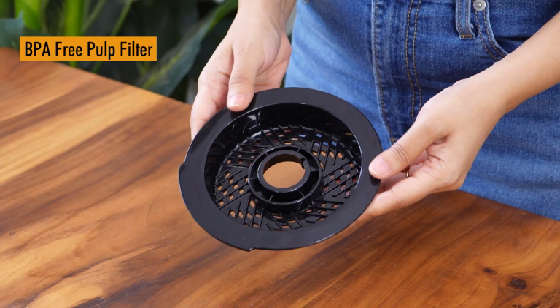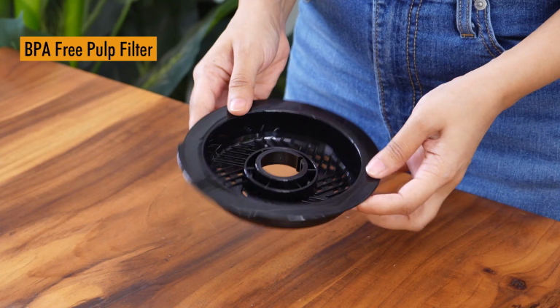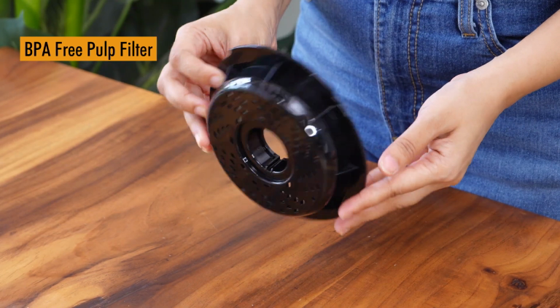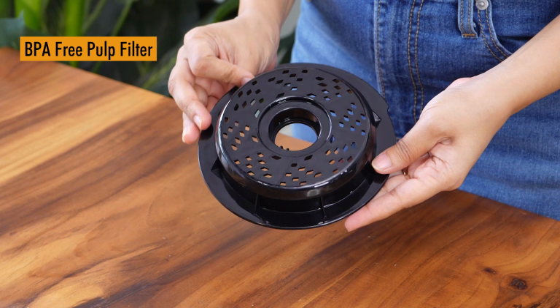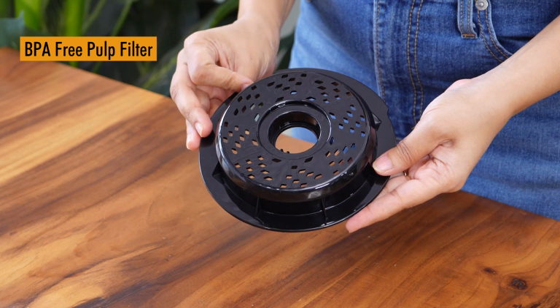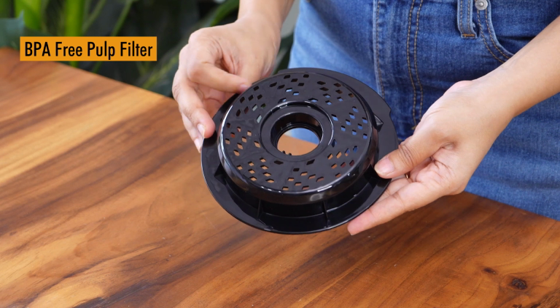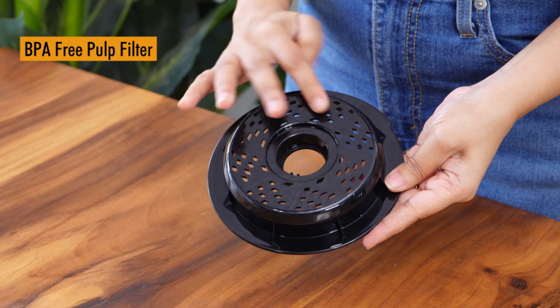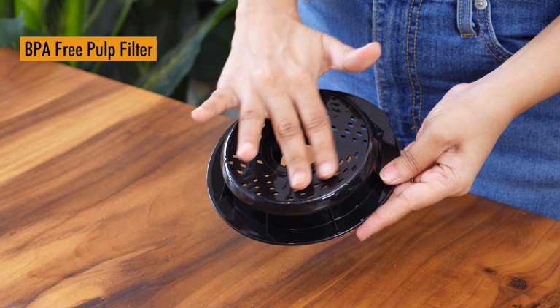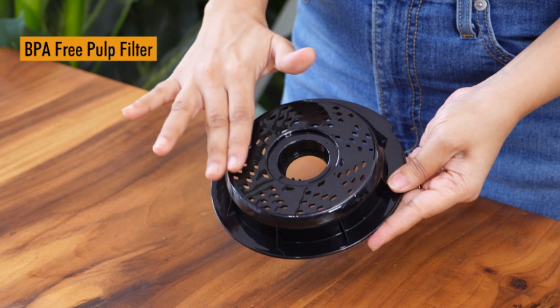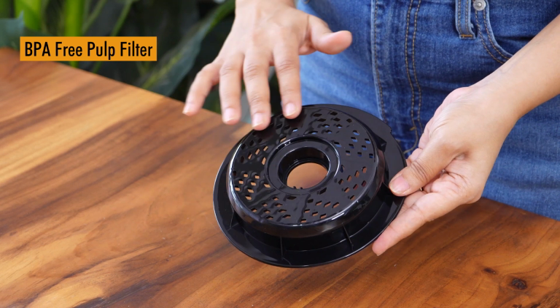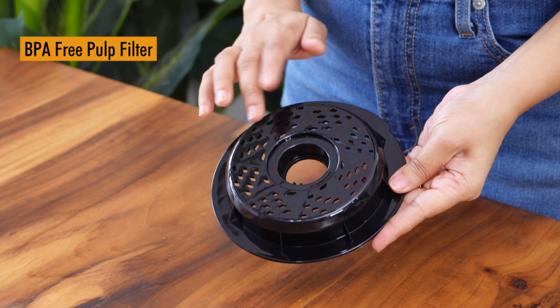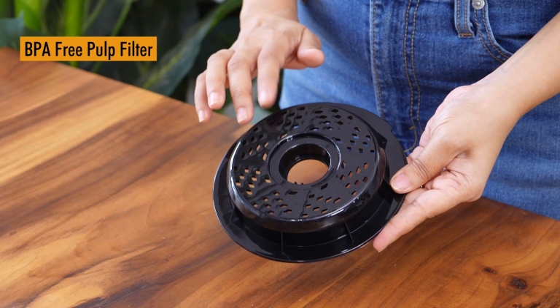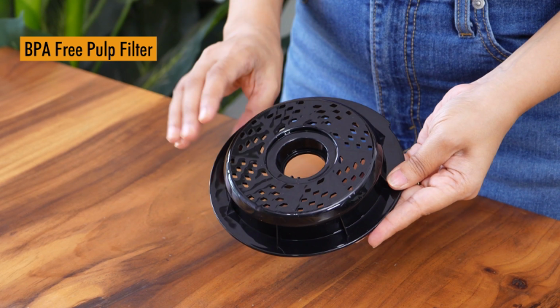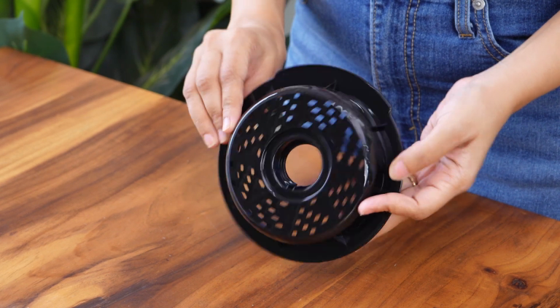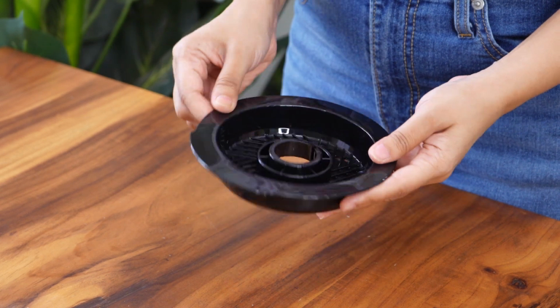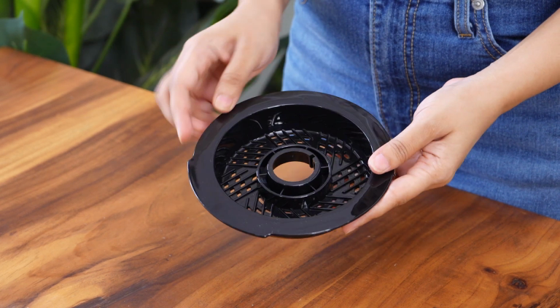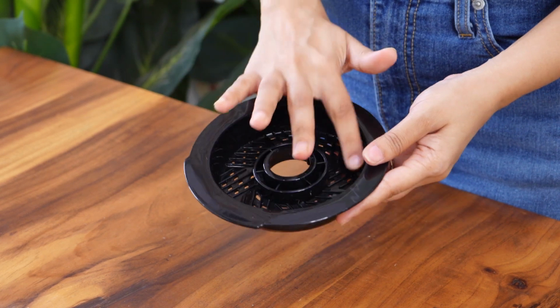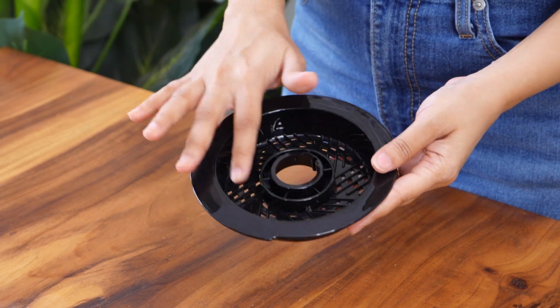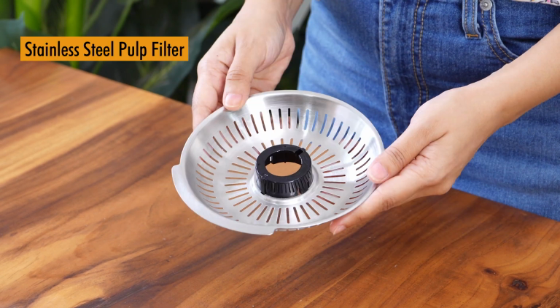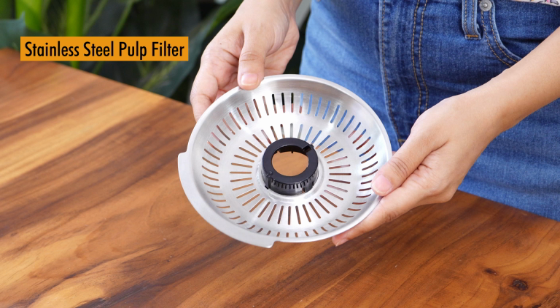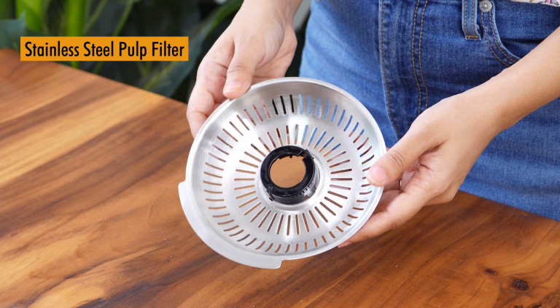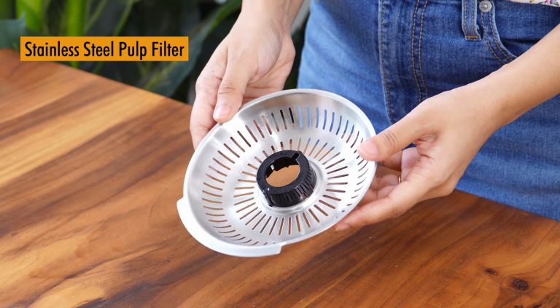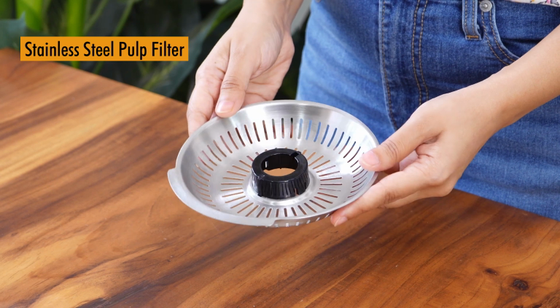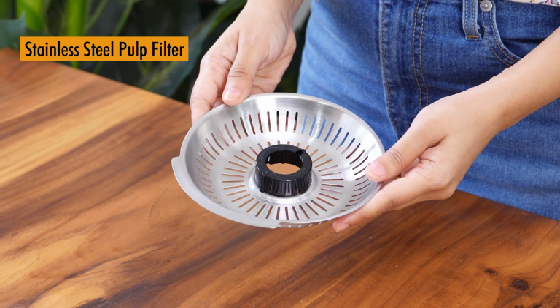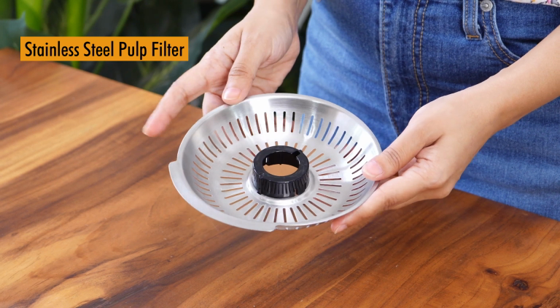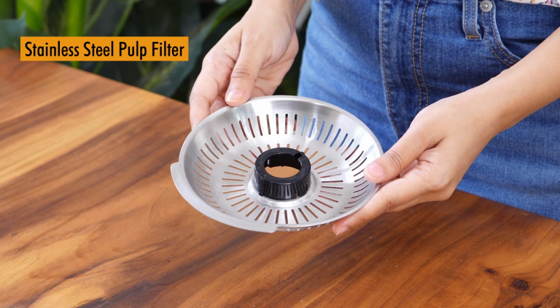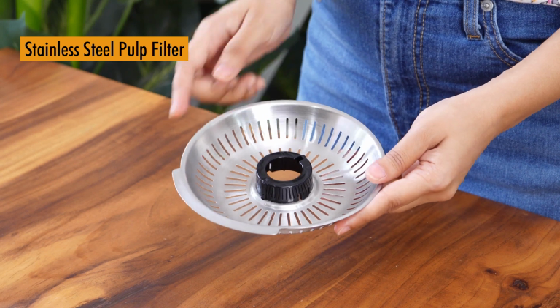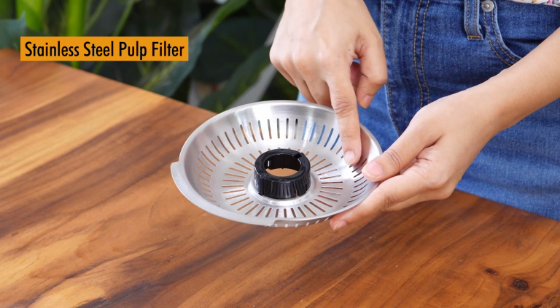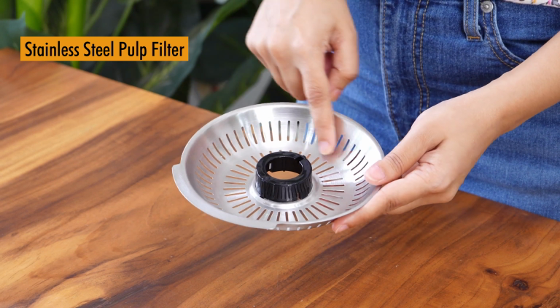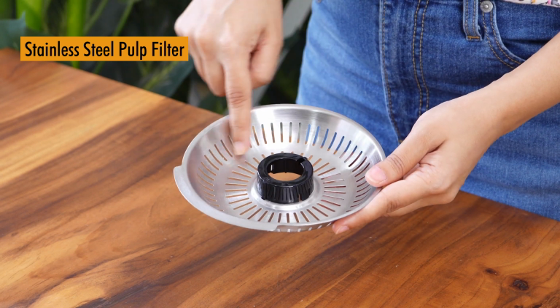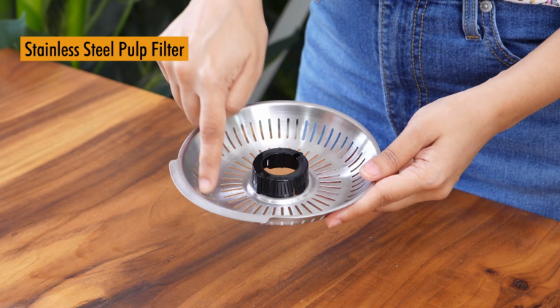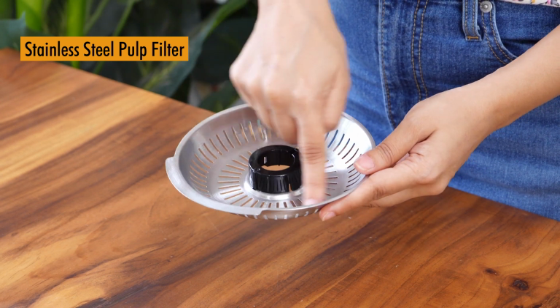You get two pulp filters. One is this BPA-free pulp filter — with this filter, you get more pulpy juice. The second is the stainless steel pulp filter, with which you get less pulp in your juice.